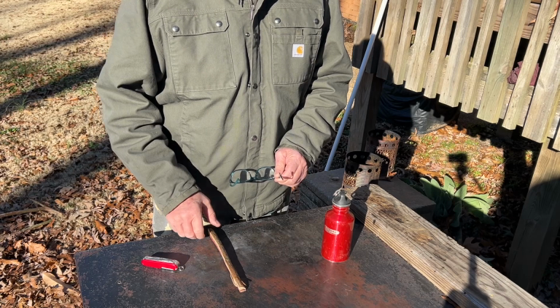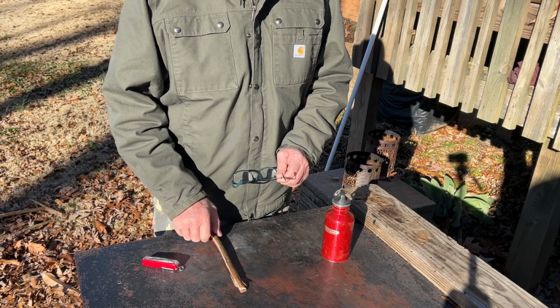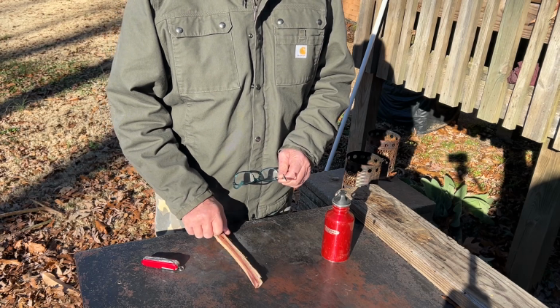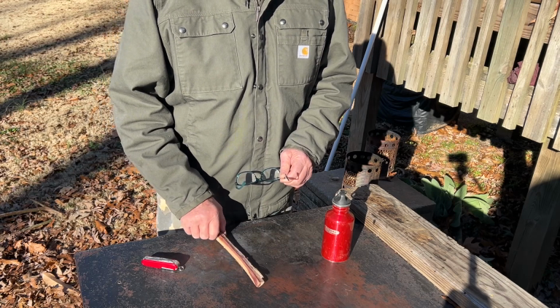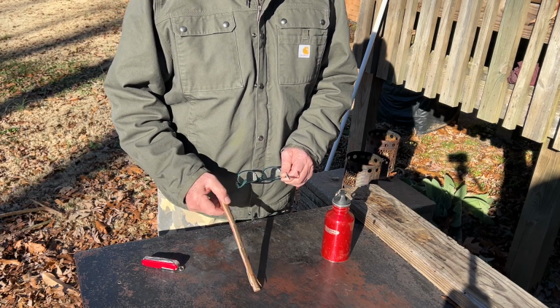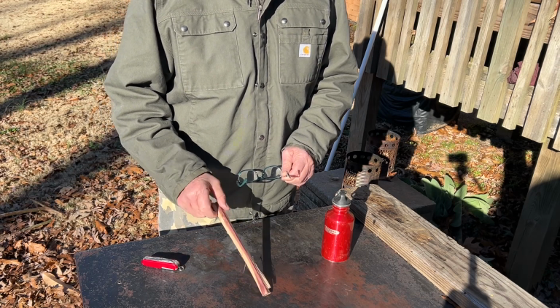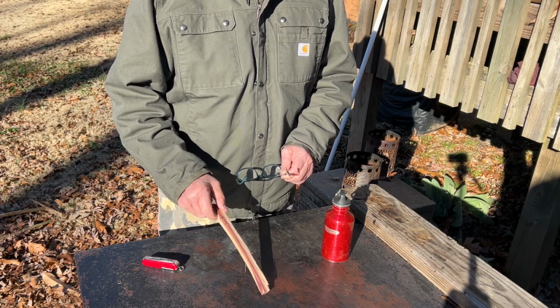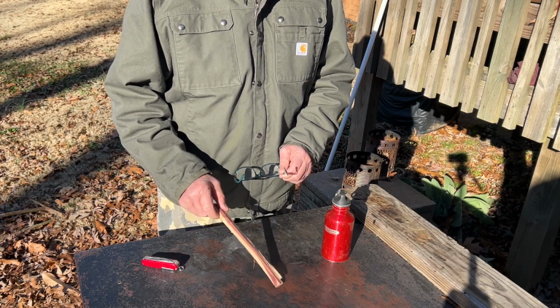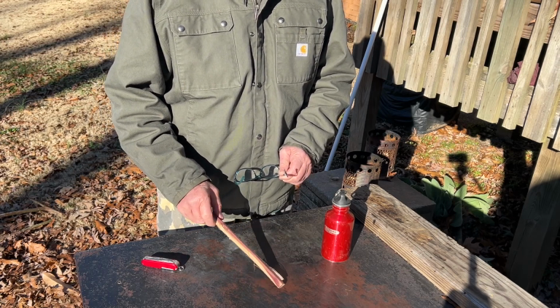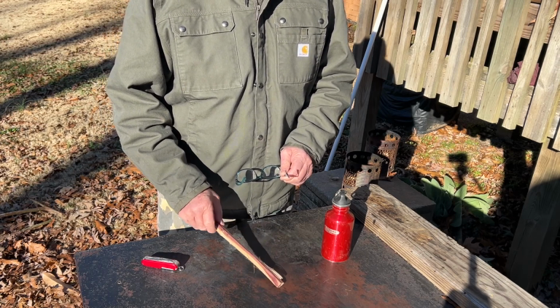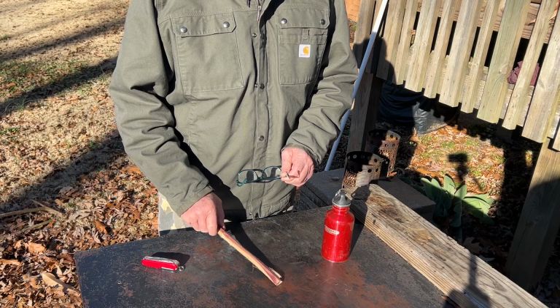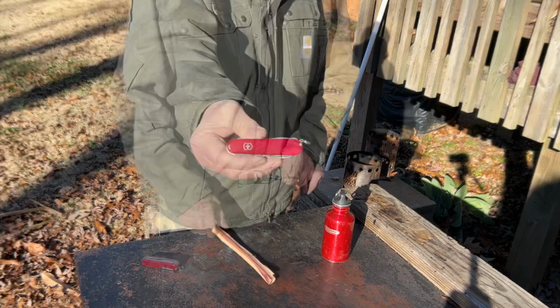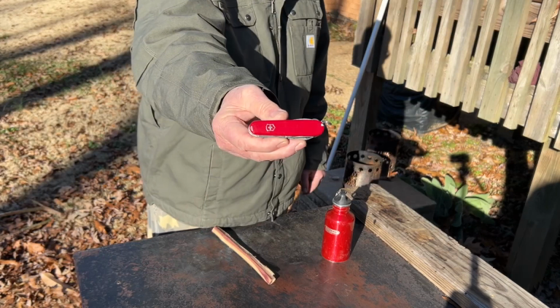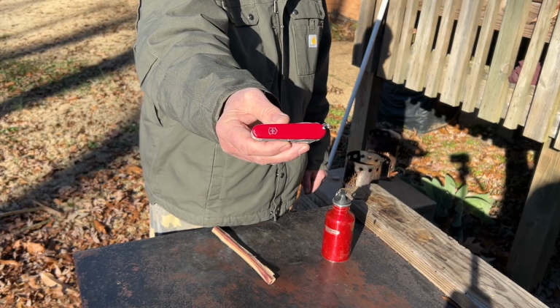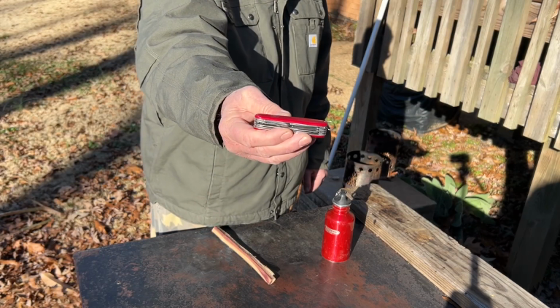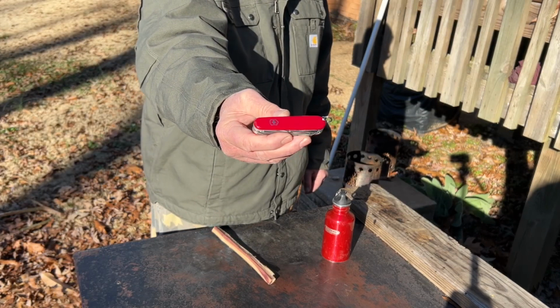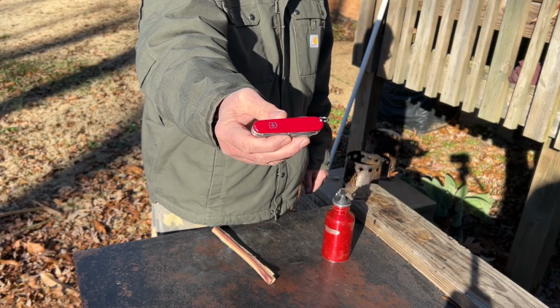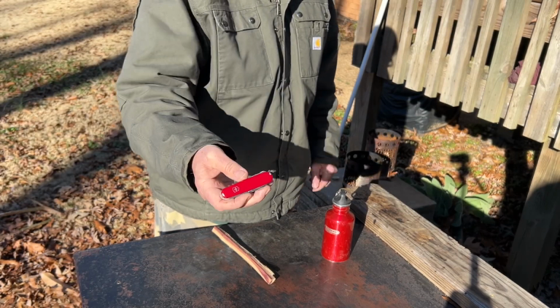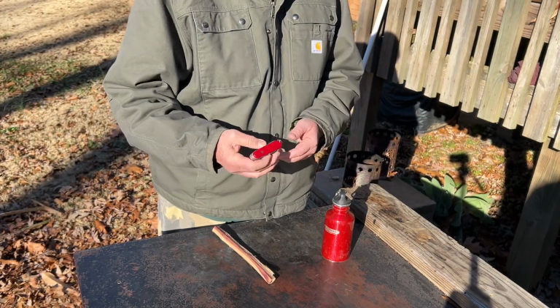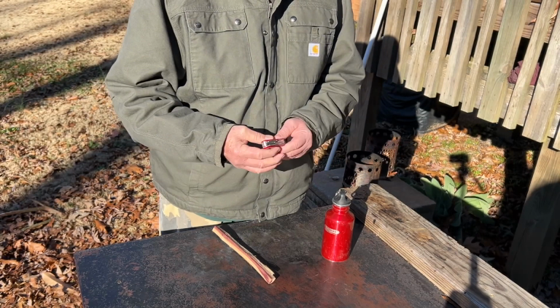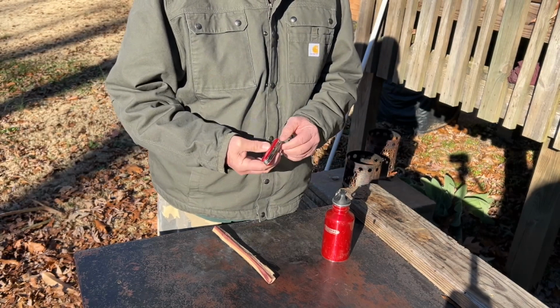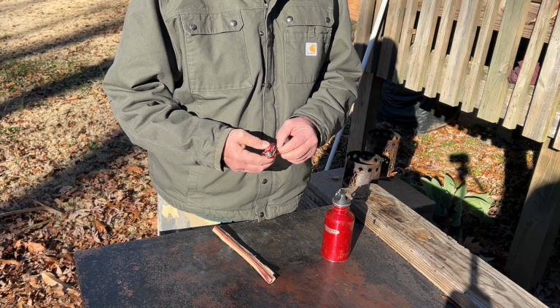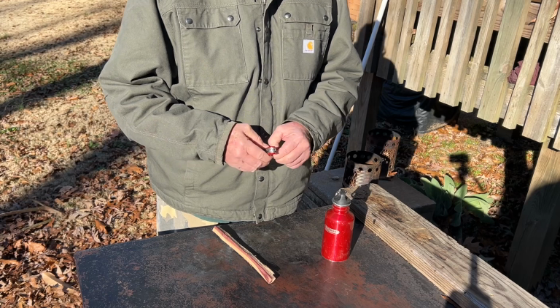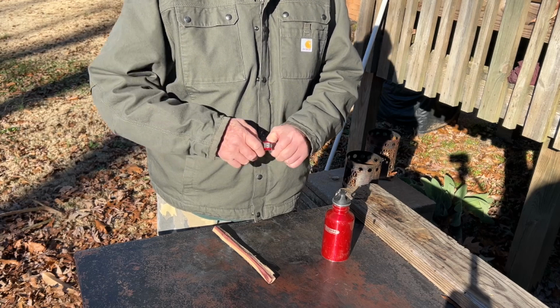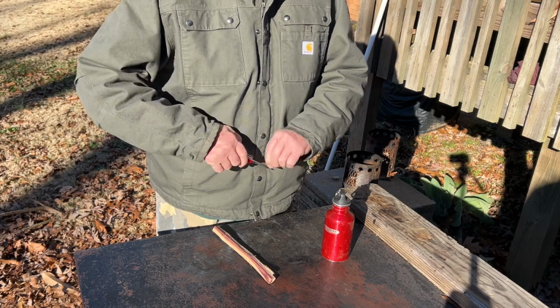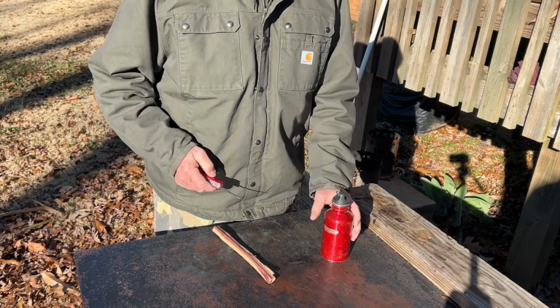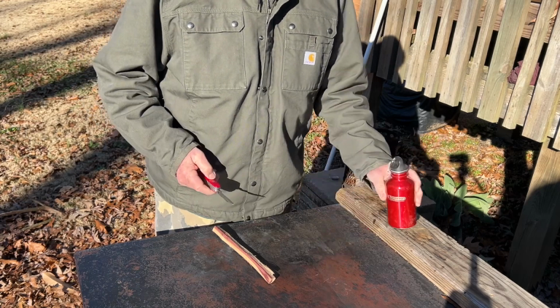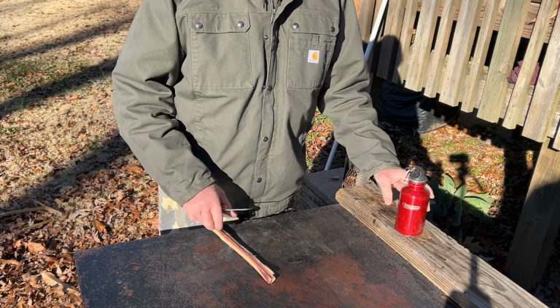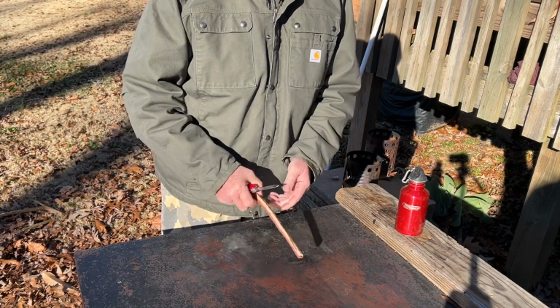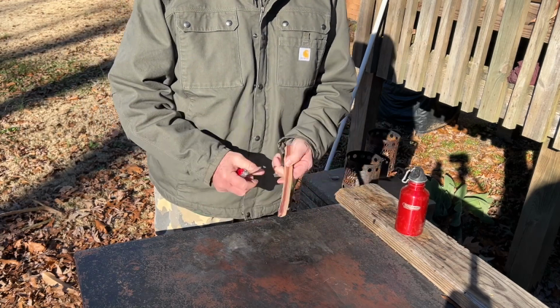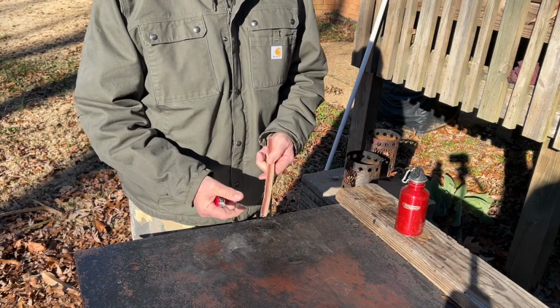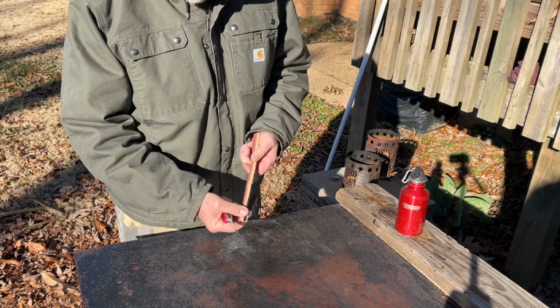Like I say, I've never tried it on wood shavings before. Let's get started. Swiss army knife — field master — very, very sharp blade. Let's give it a try in the wind.